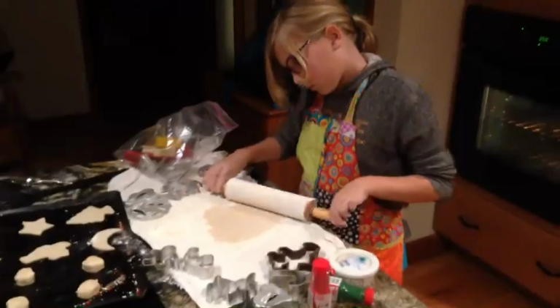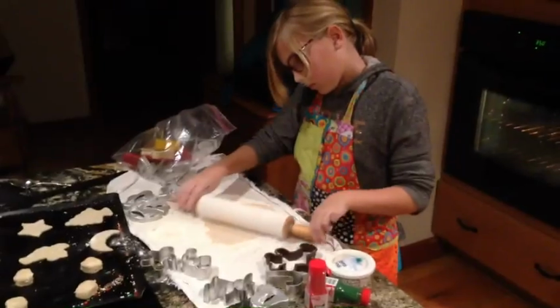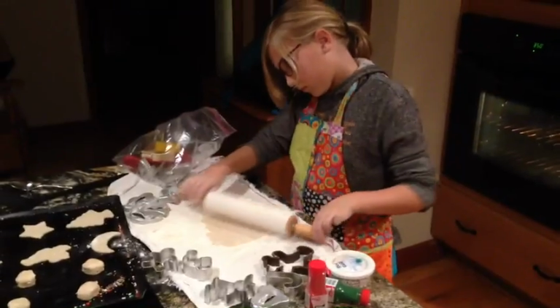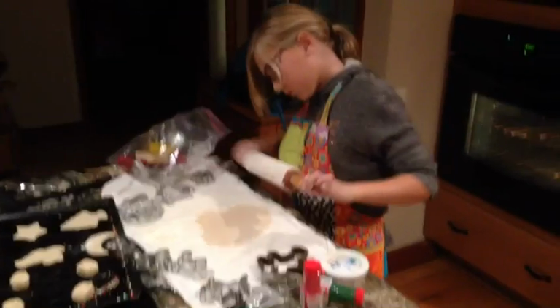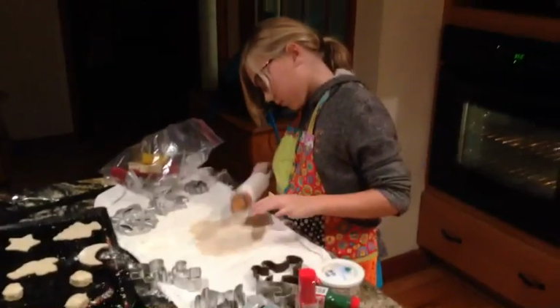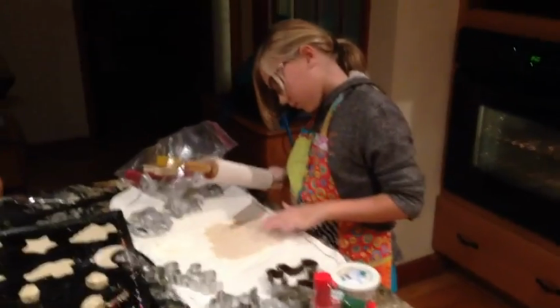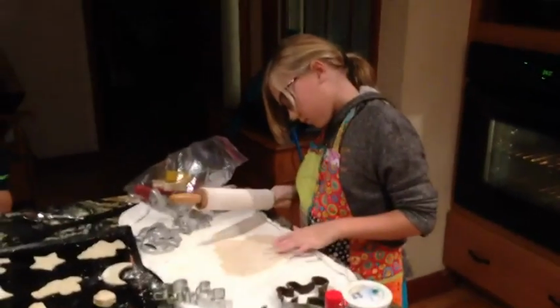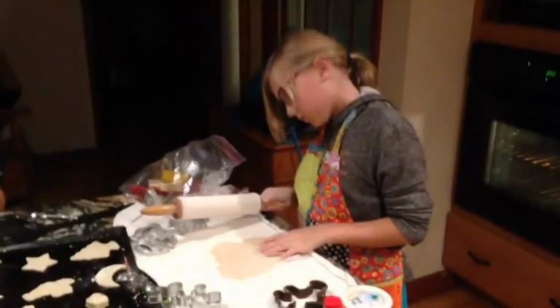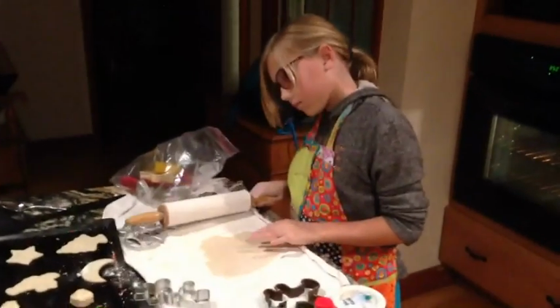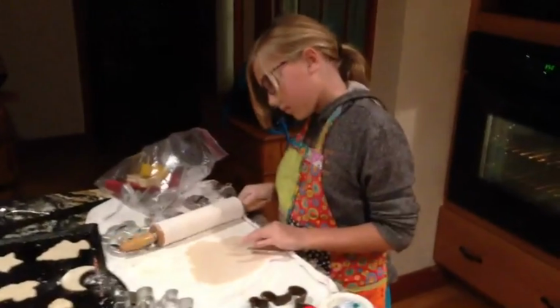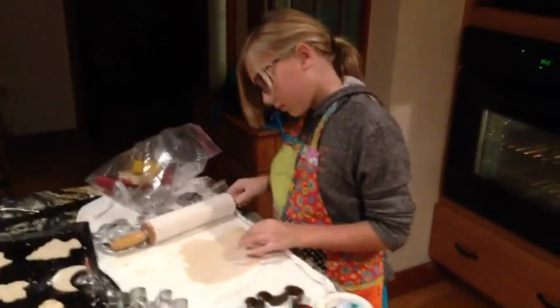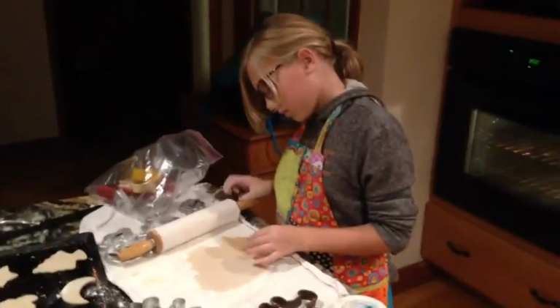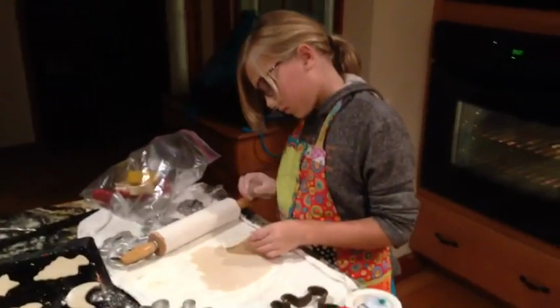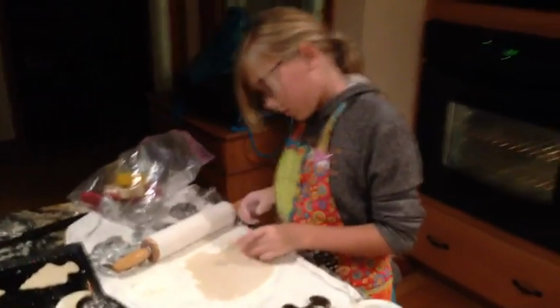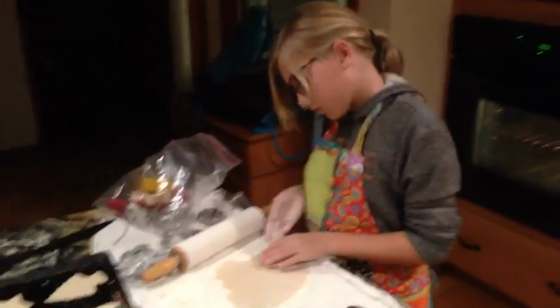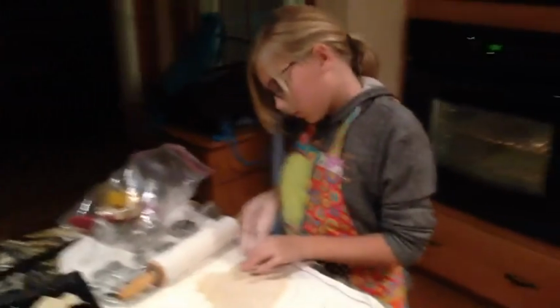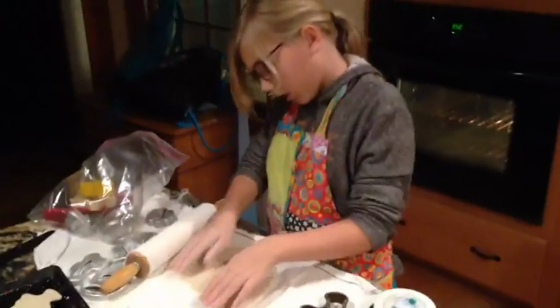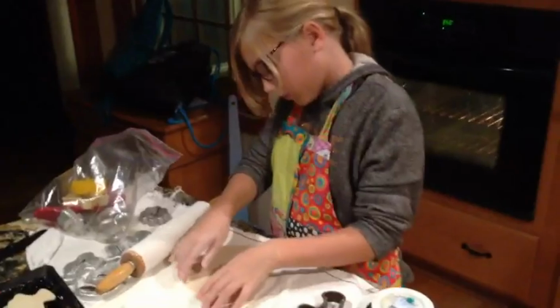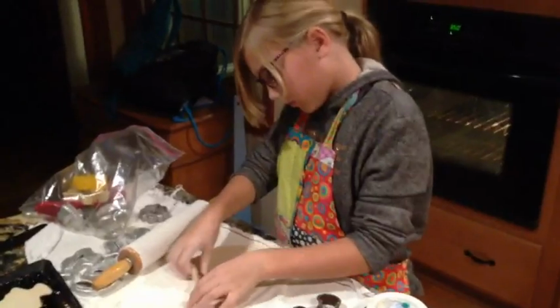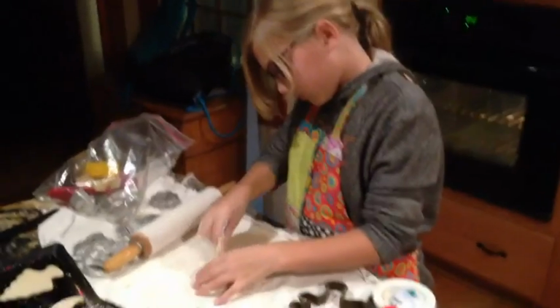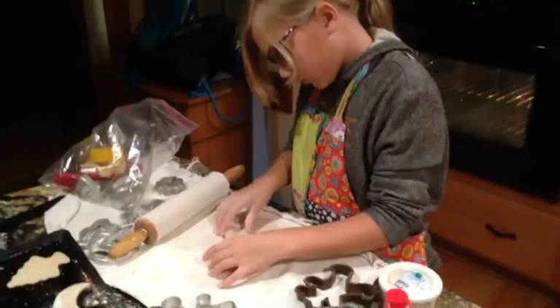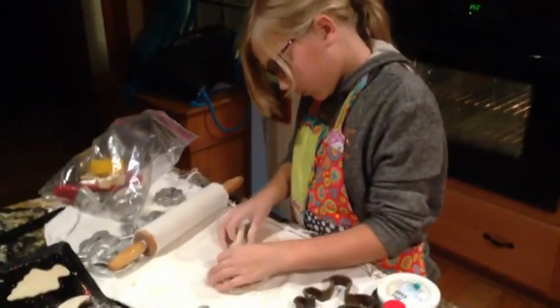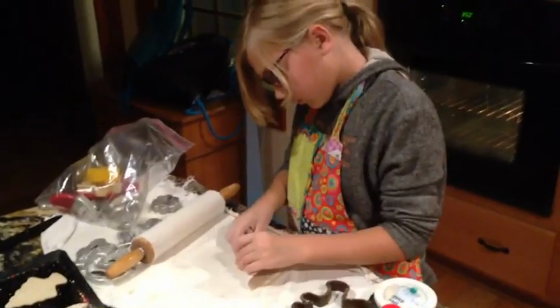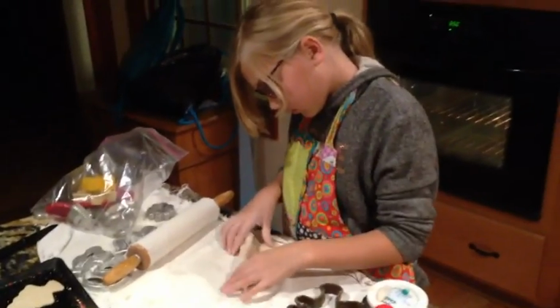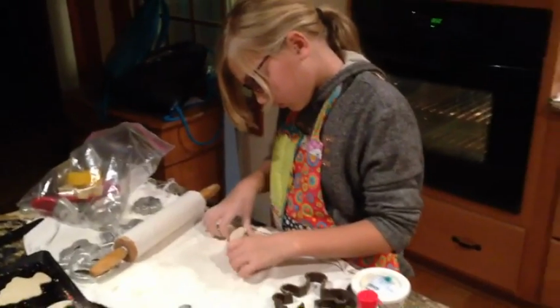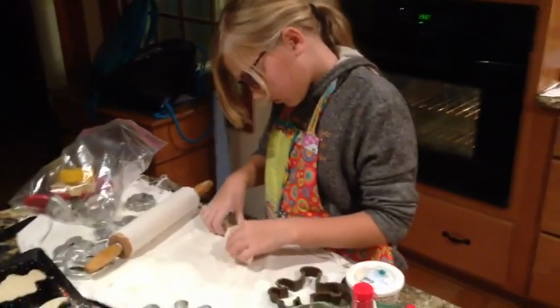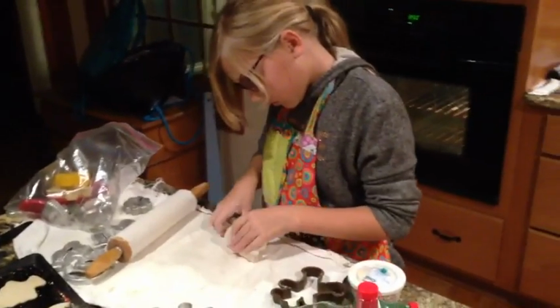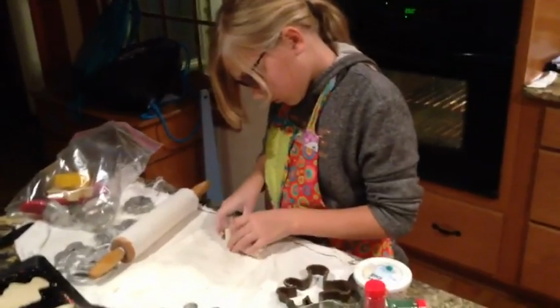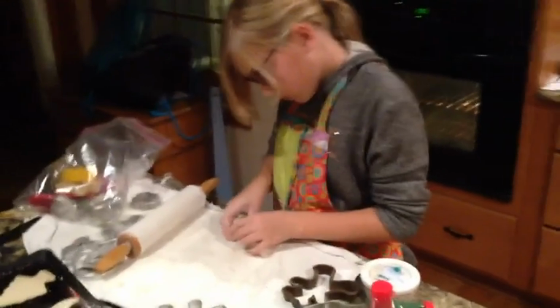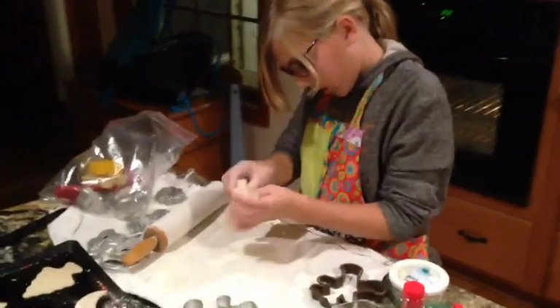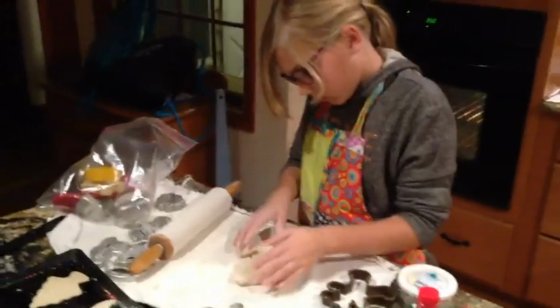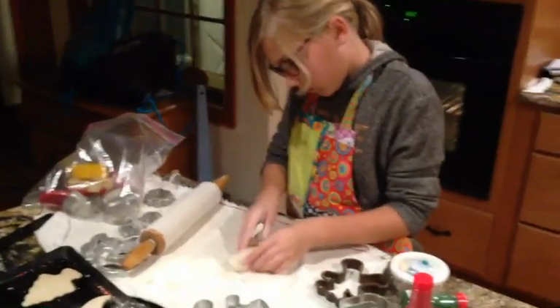It's really thin, Brooke. You should restart. Those are really thin. Yeah, that's too thin.